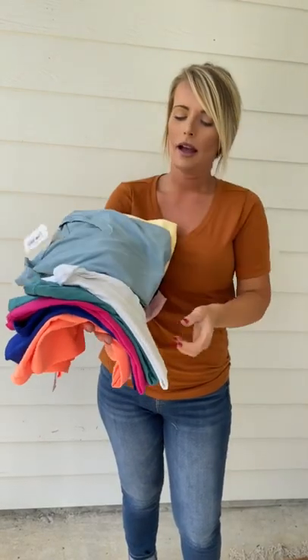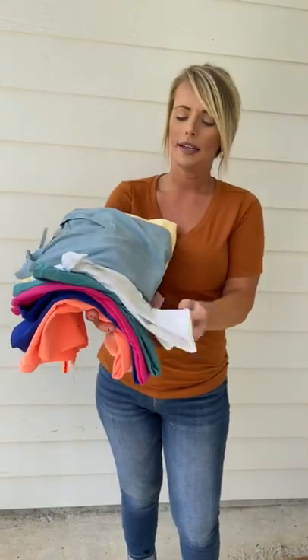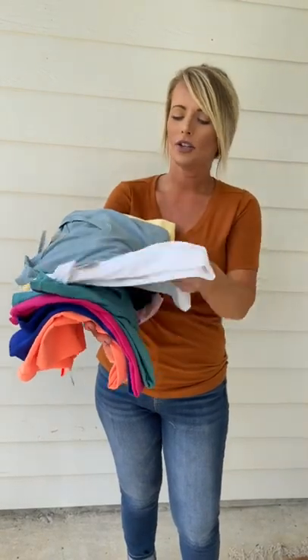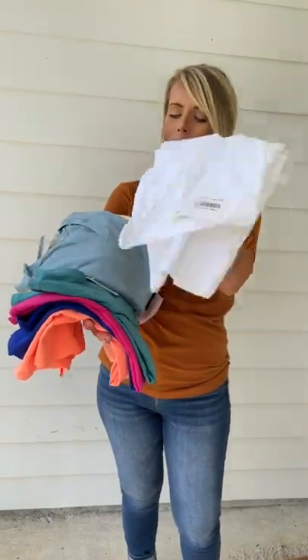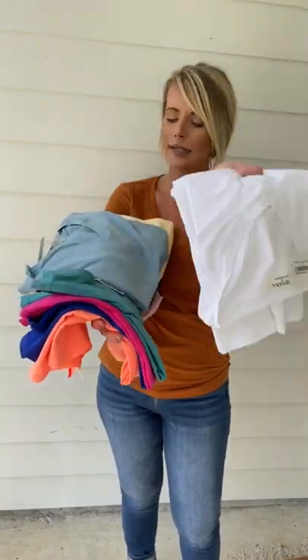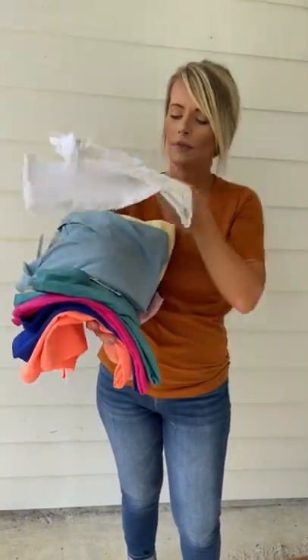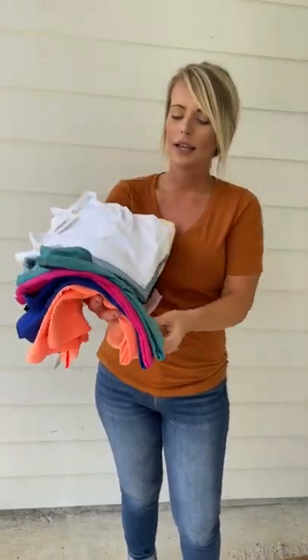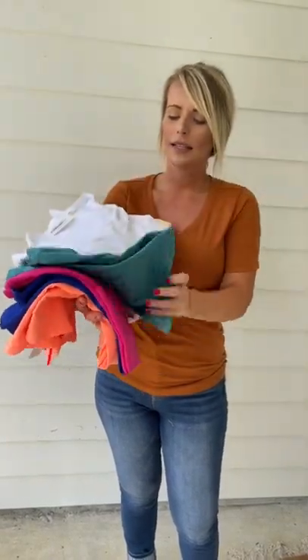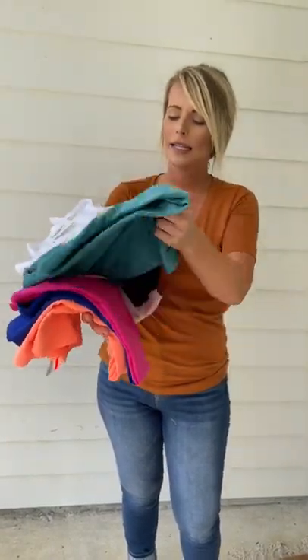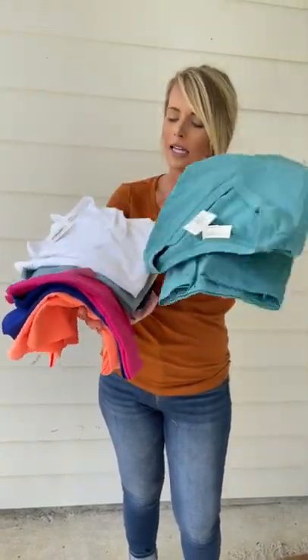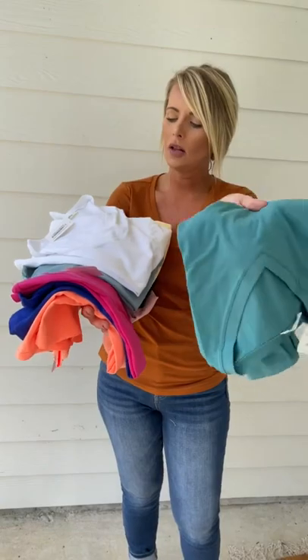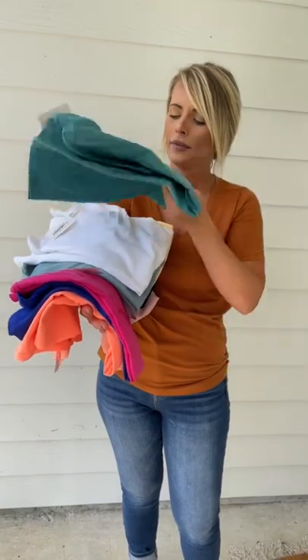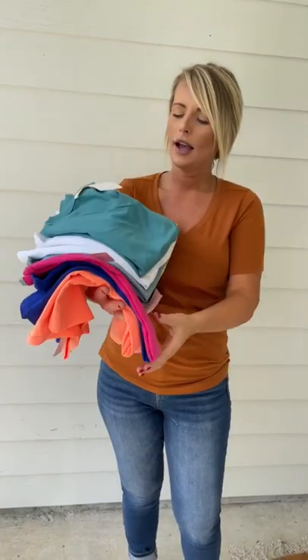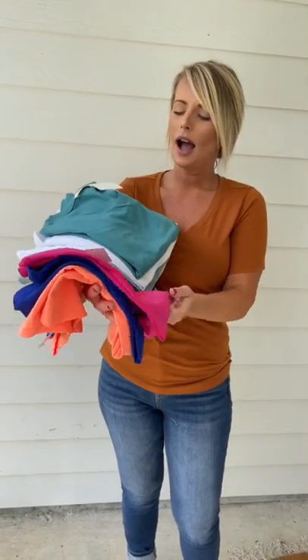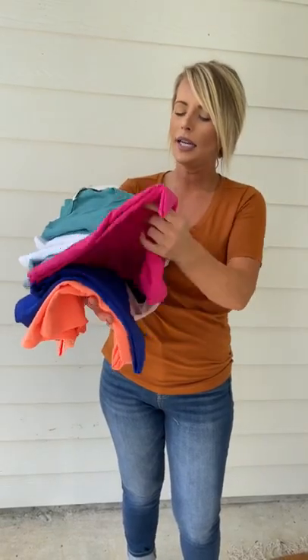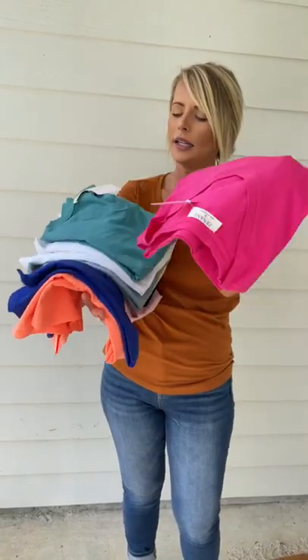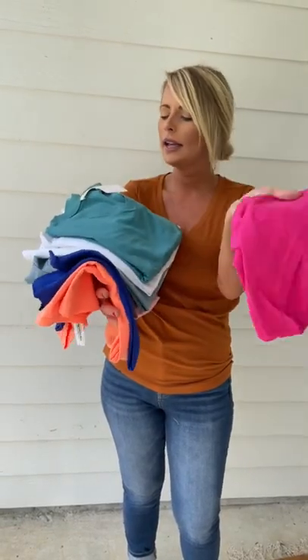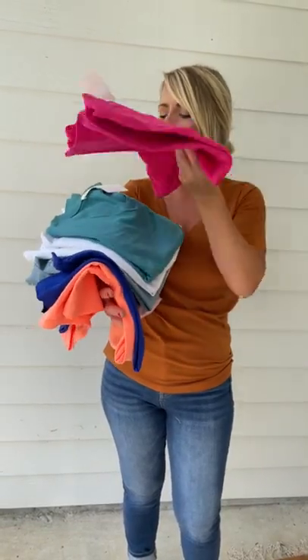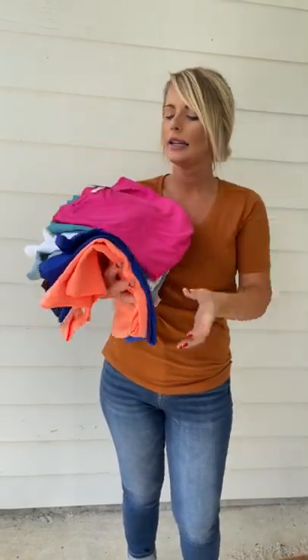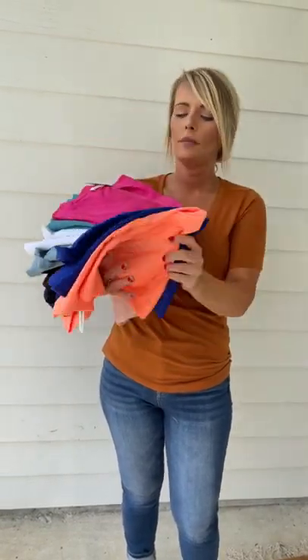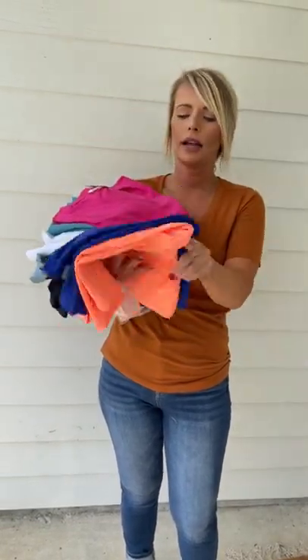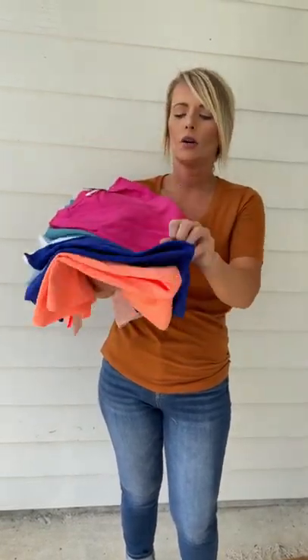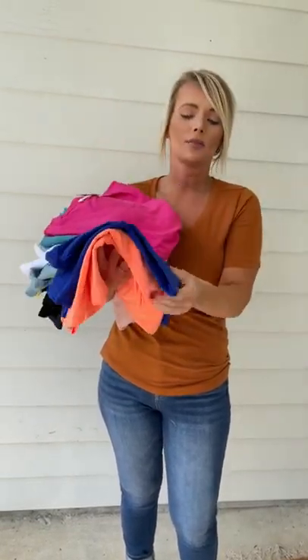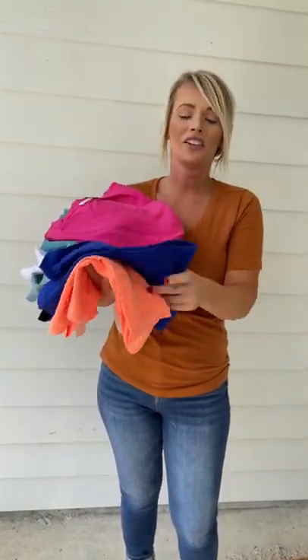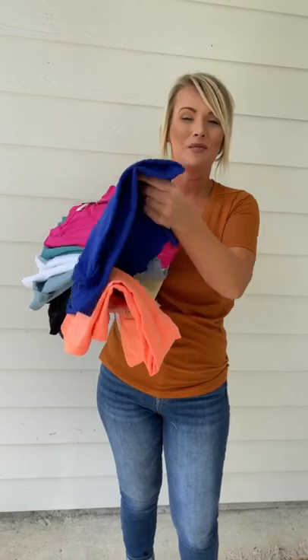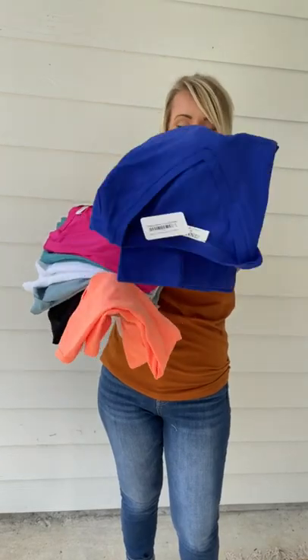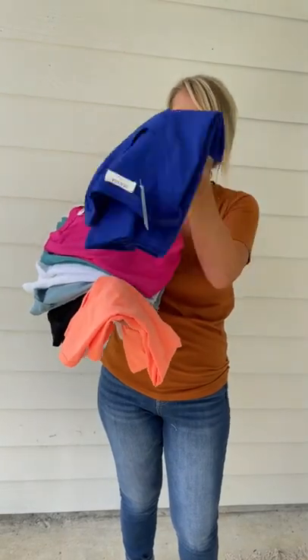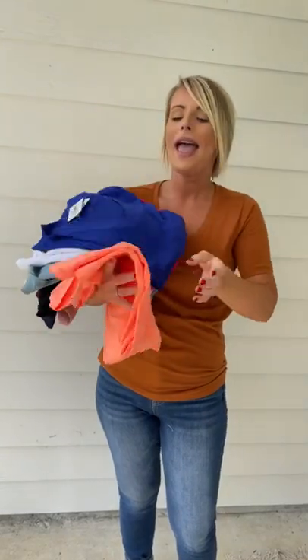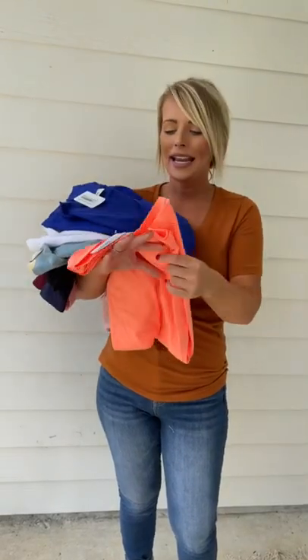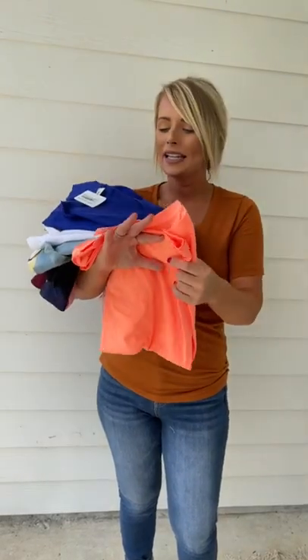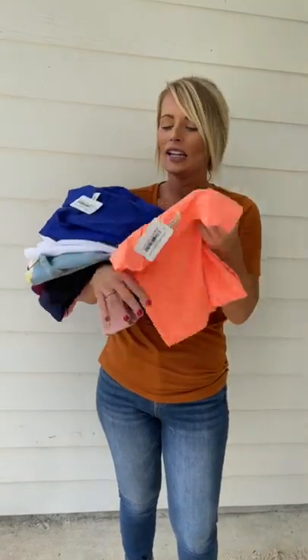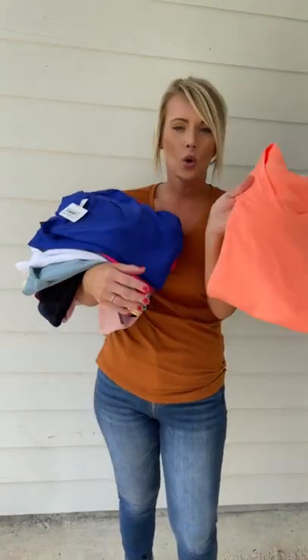We also have white, dusty teal, hot pink, bright blue, and neon coral.